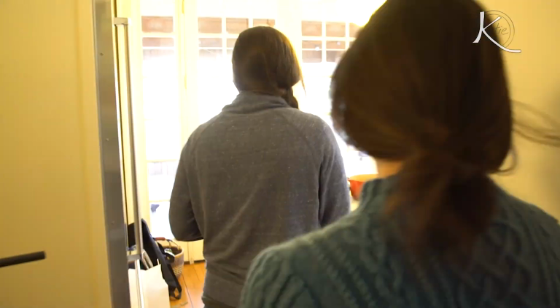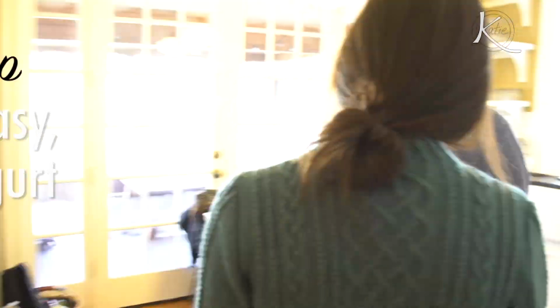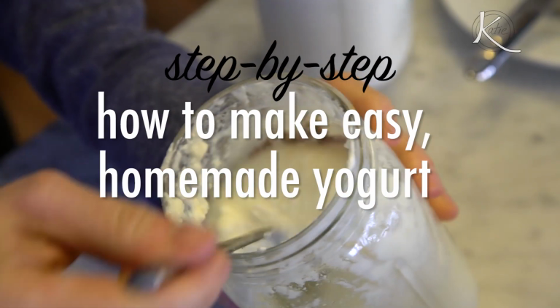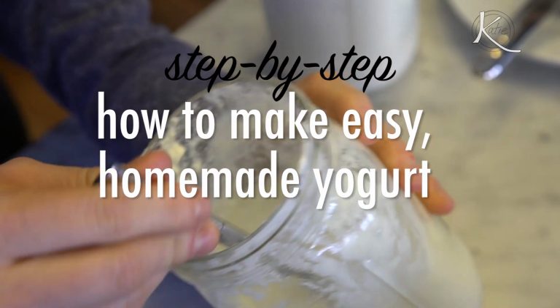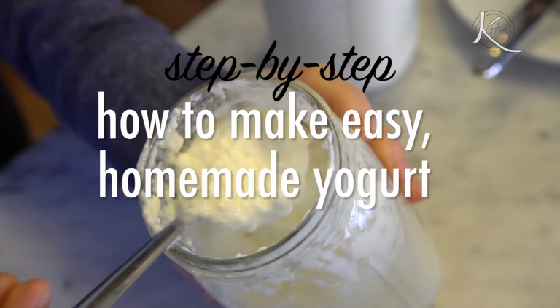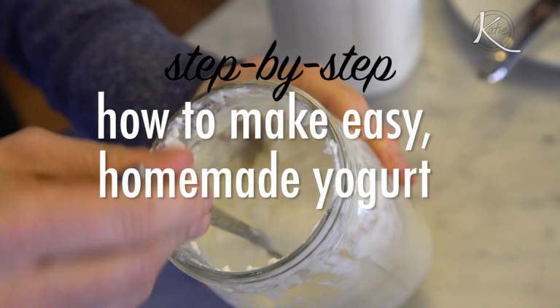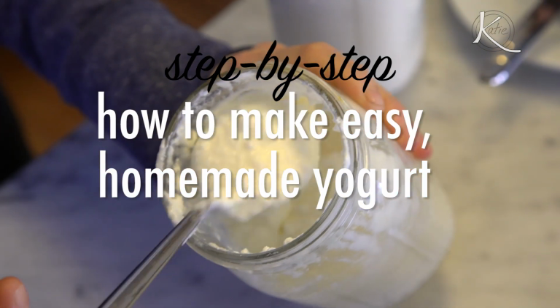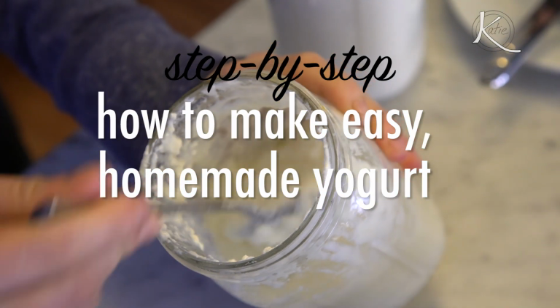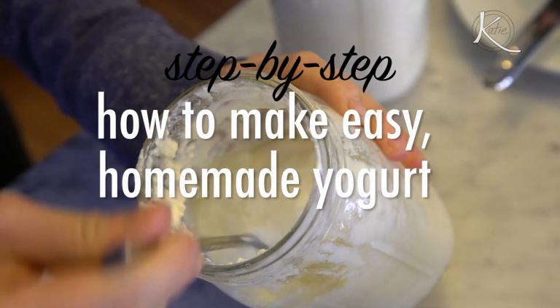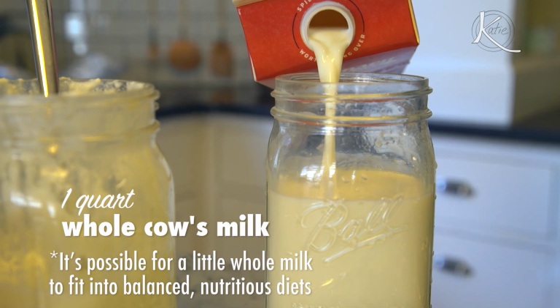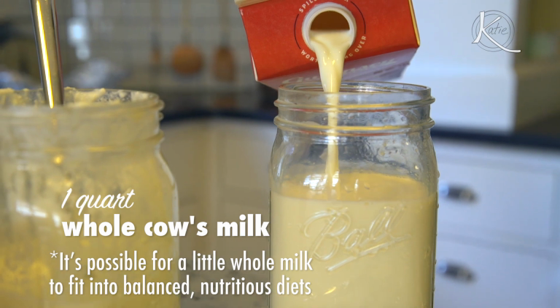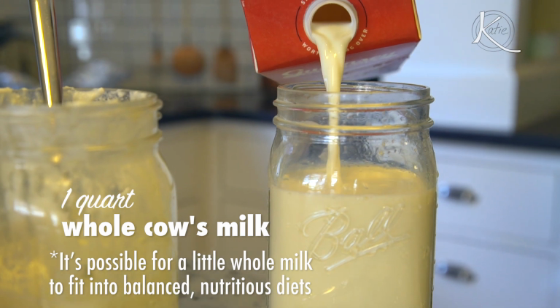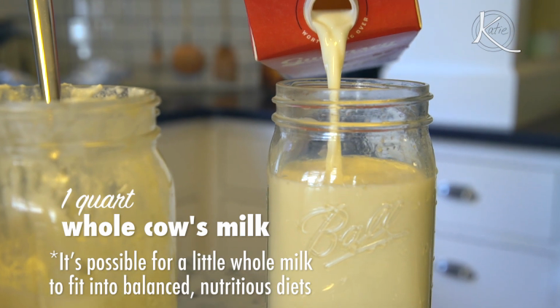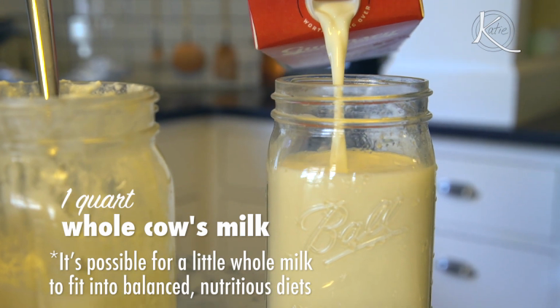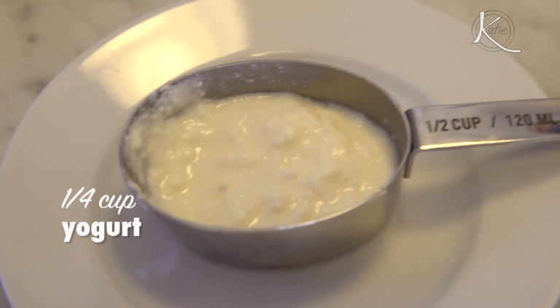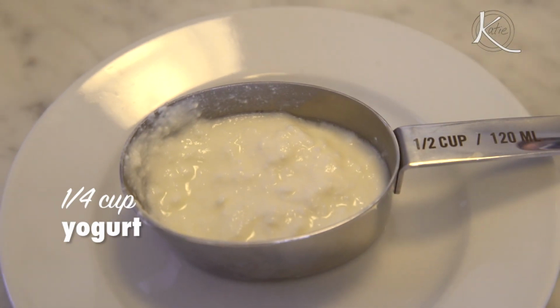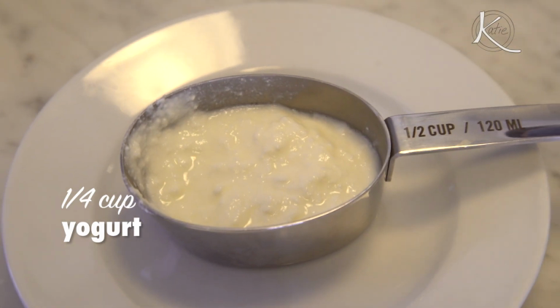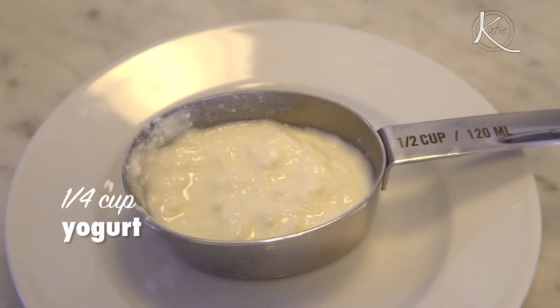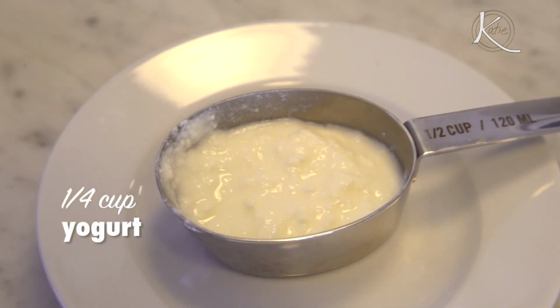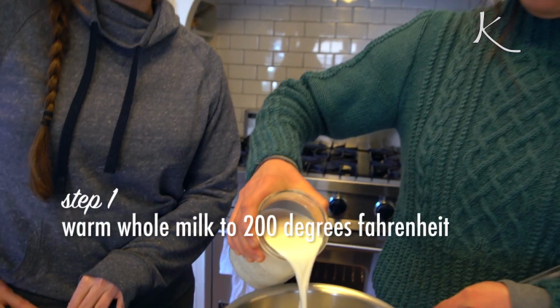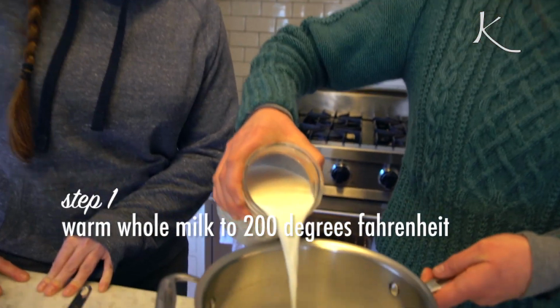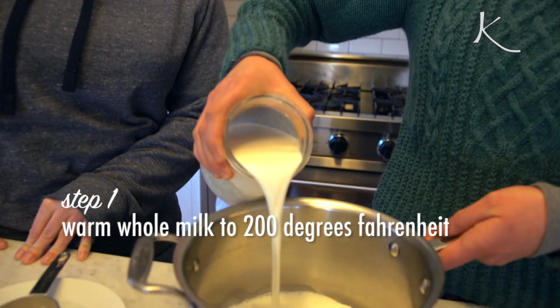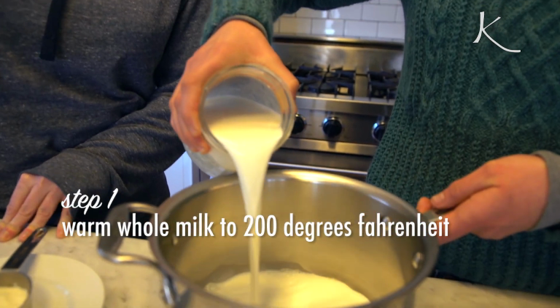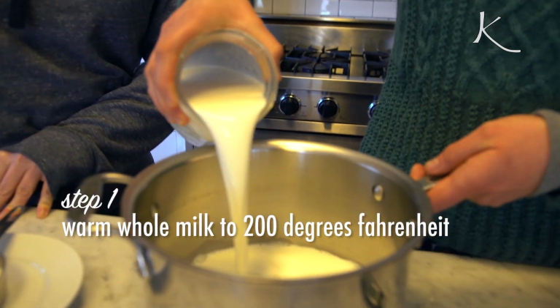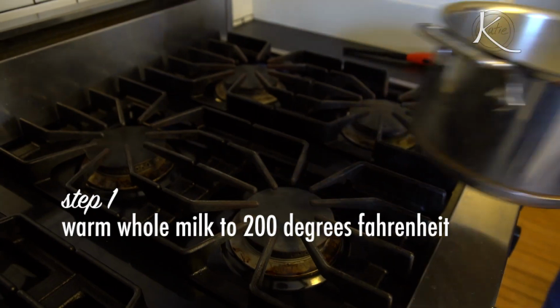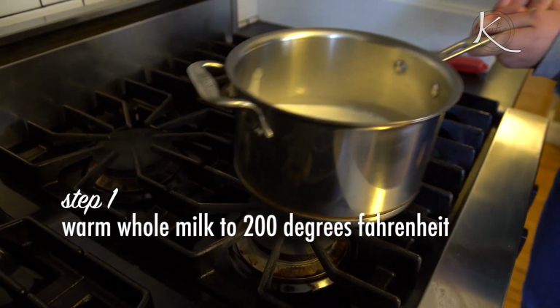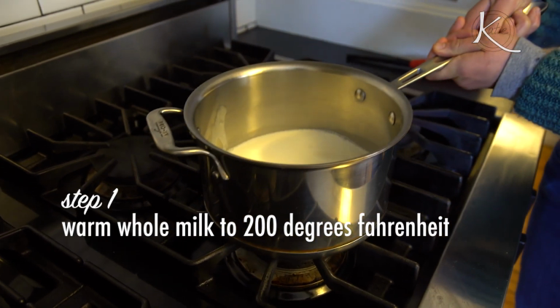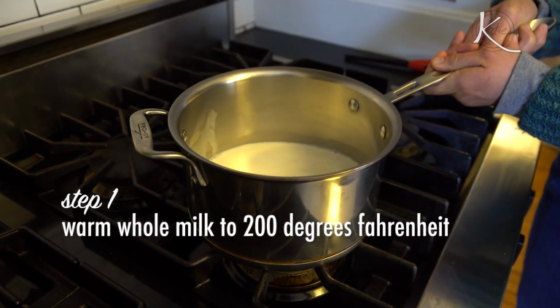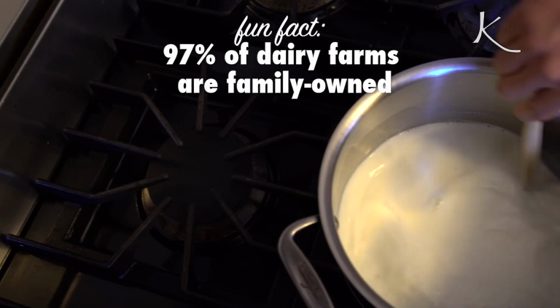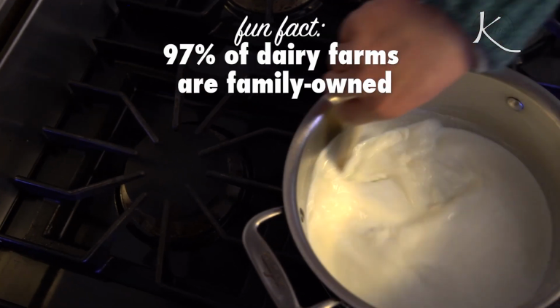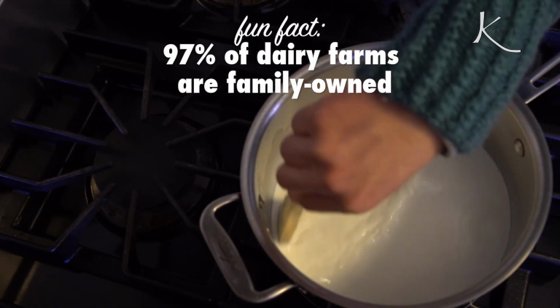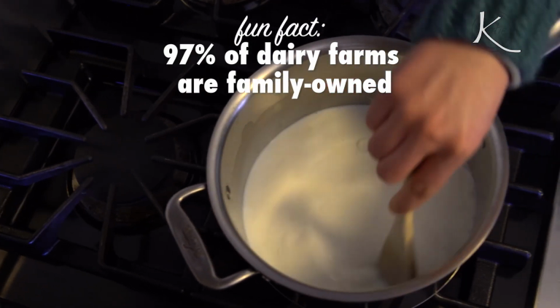Today they're going to show us how to make yogurt at home. All you need is one quart of whole cow's milk and a fourth cup of yogurt, either store-bought or already made. Warm the whole milk to just under 200 degrees Fahrenheit and stir it as it warms up.